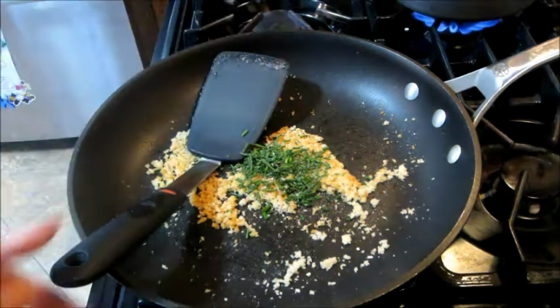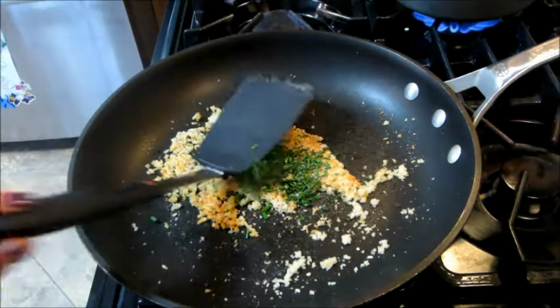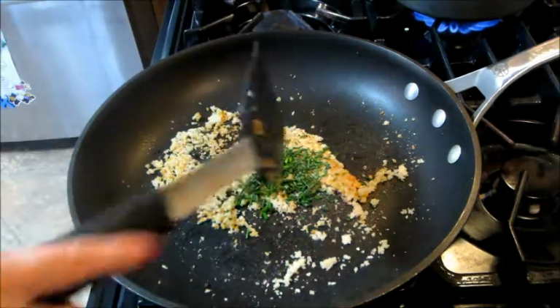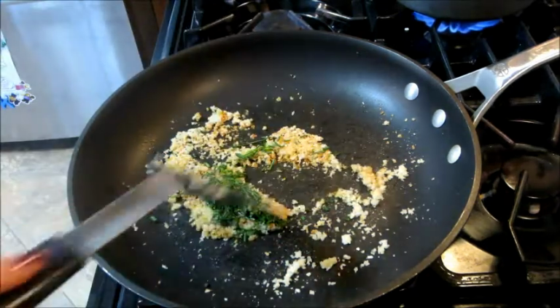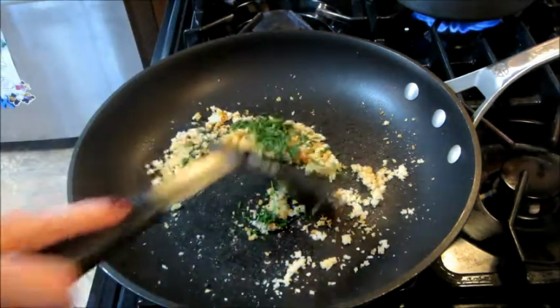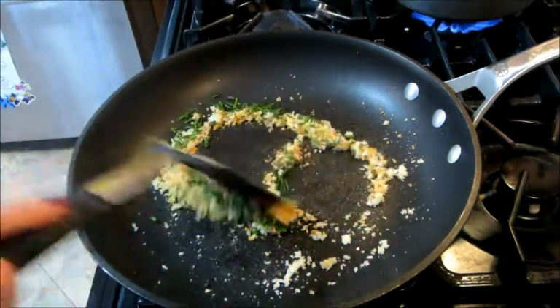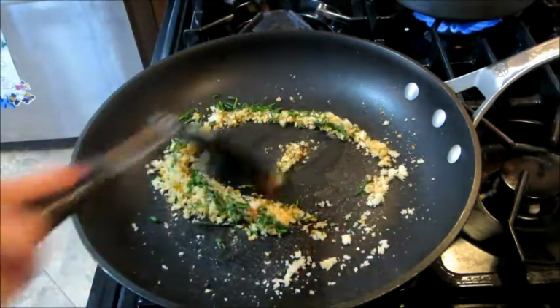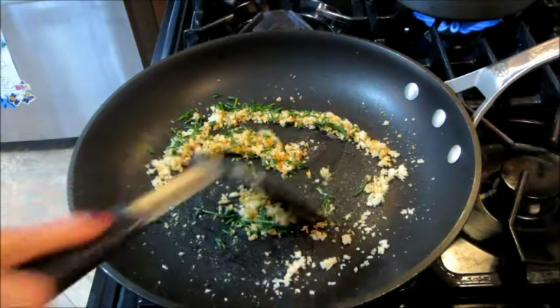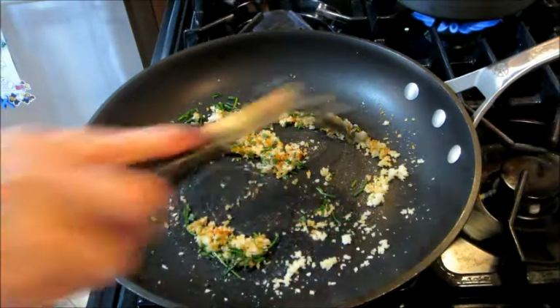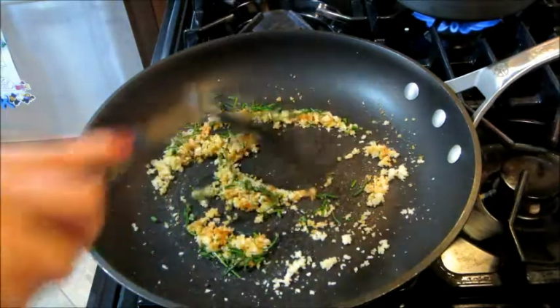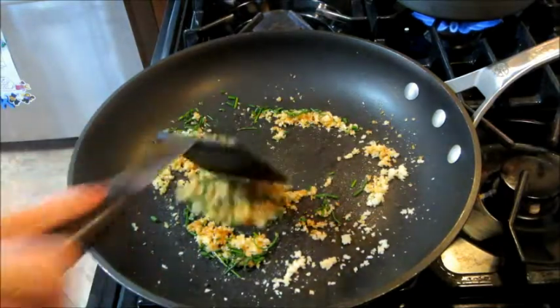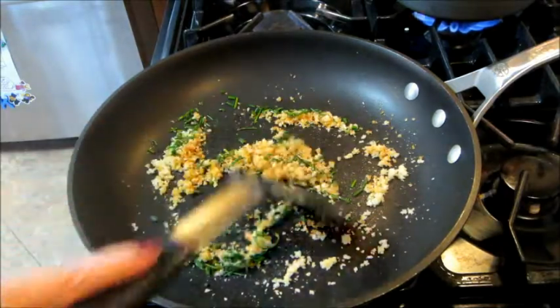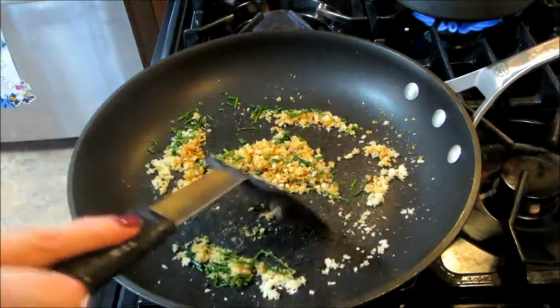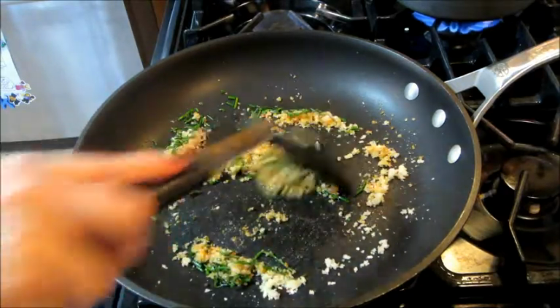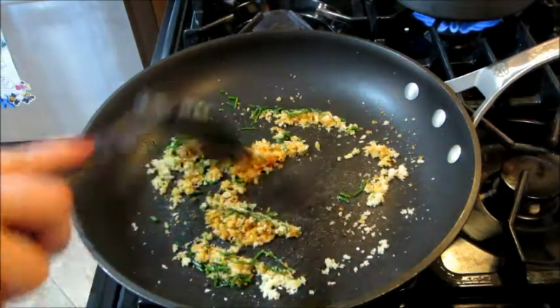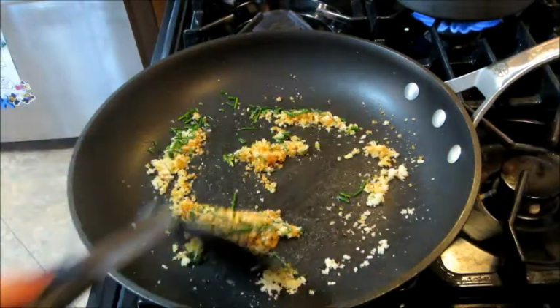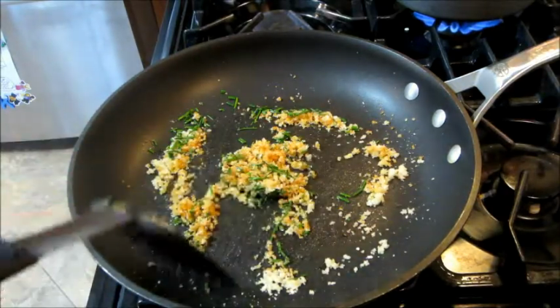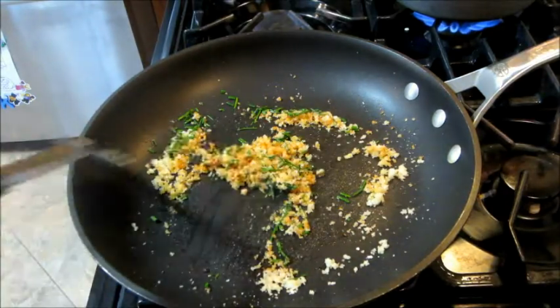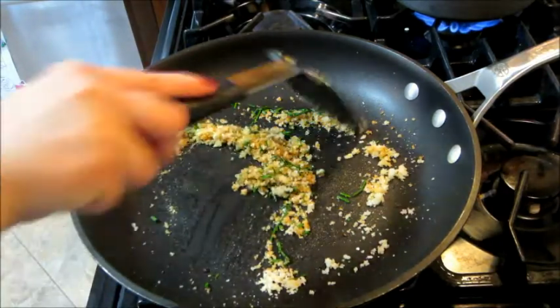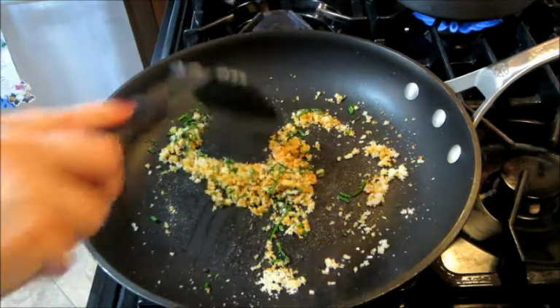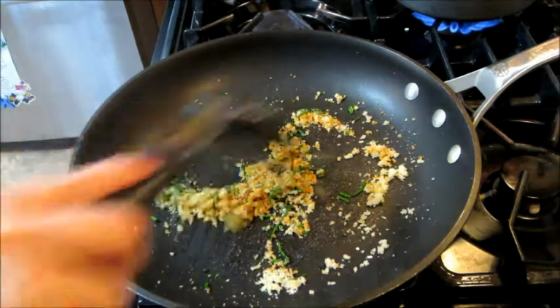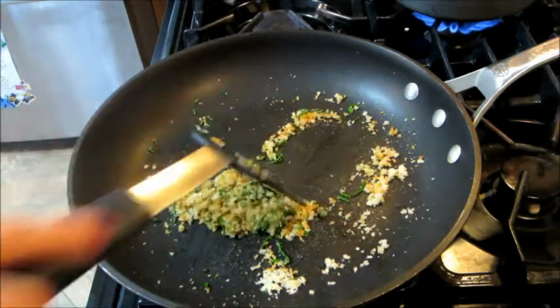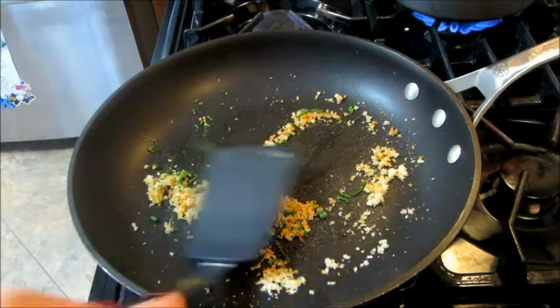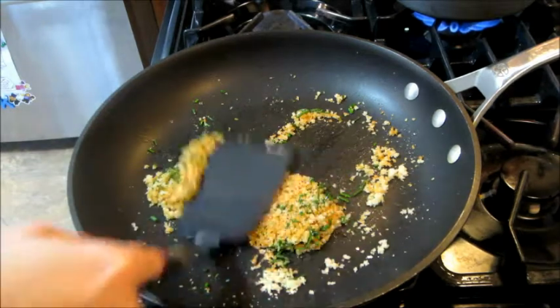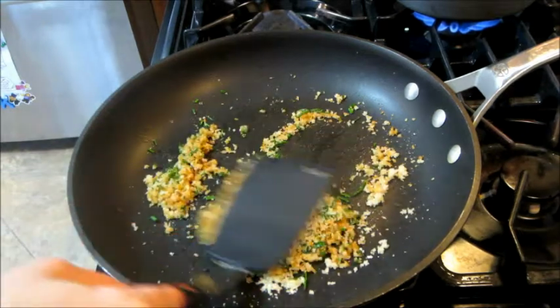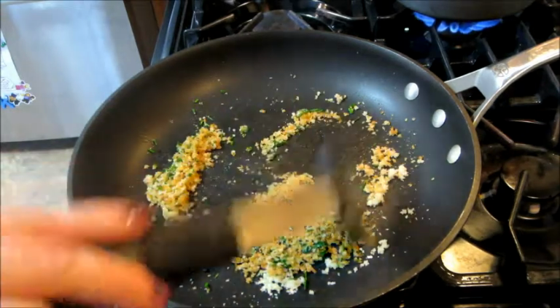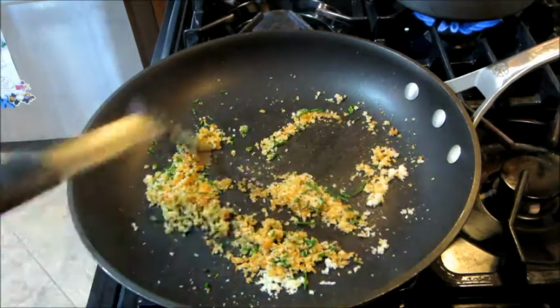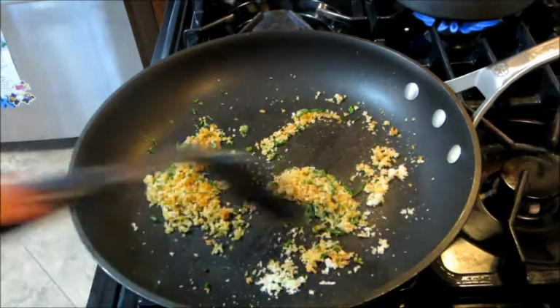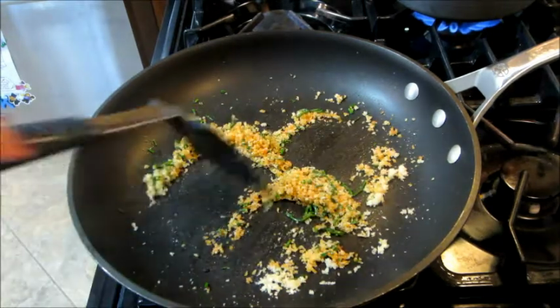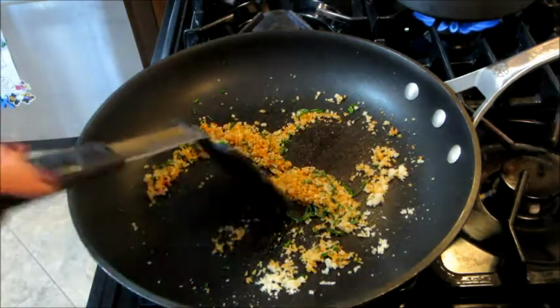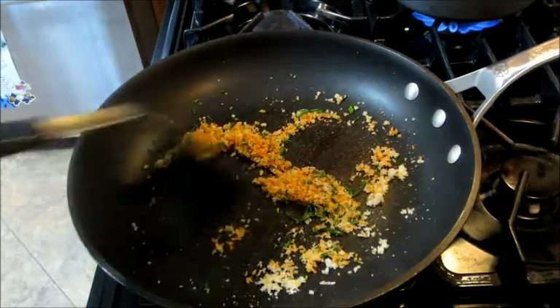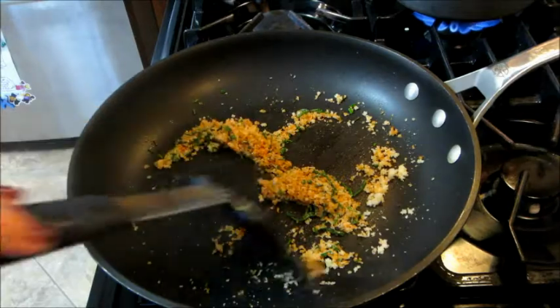I also have a pot of boiling water going in the background so that I can make the spaghetti. Once I'm done with the breadcrumbs, I'm going to remove those to a bowl and set that aside.